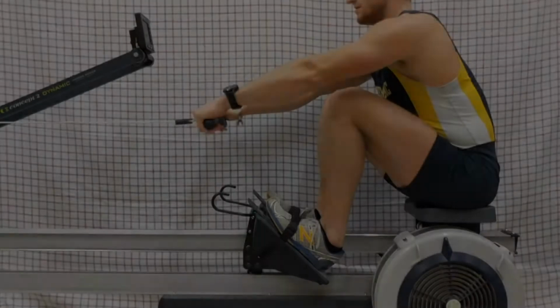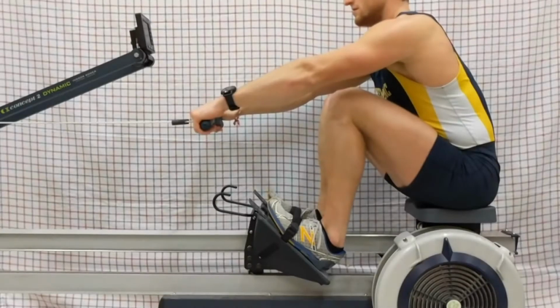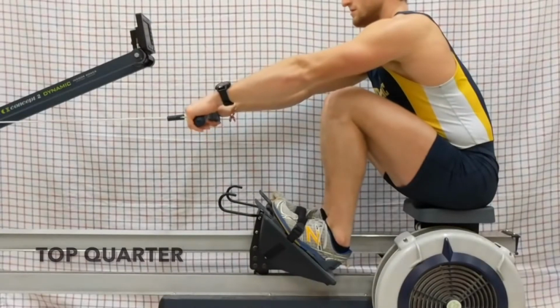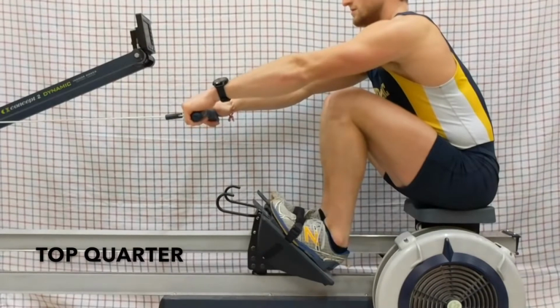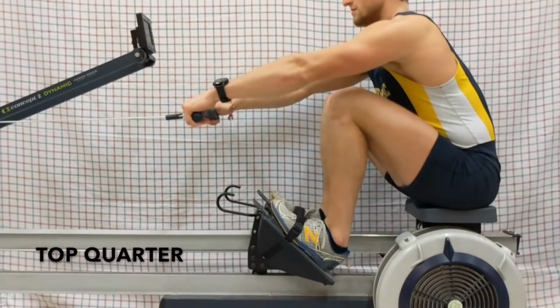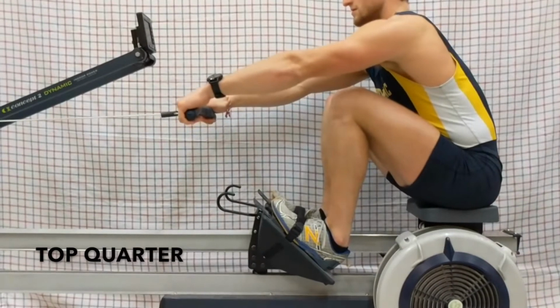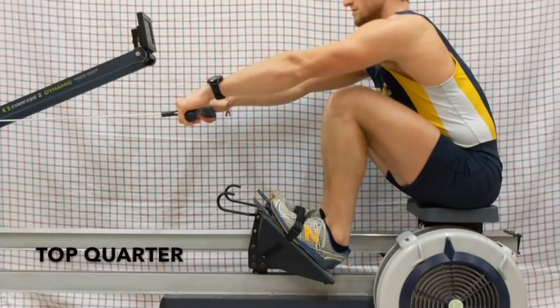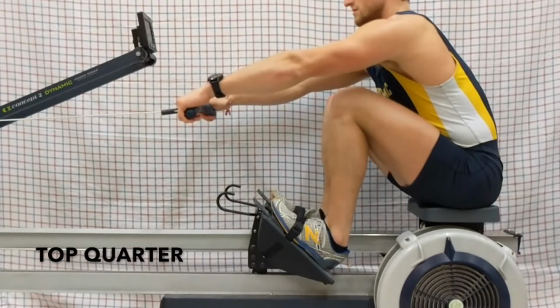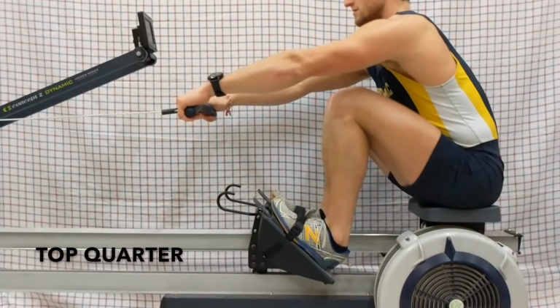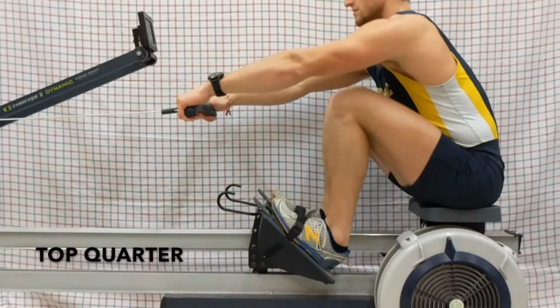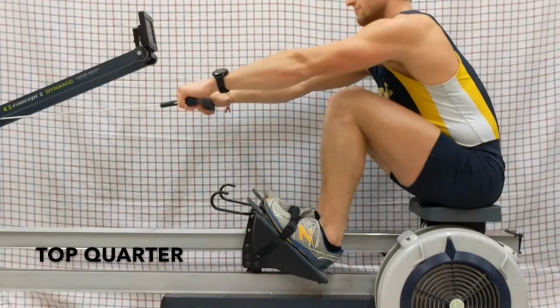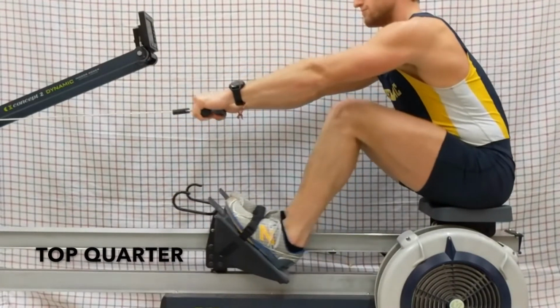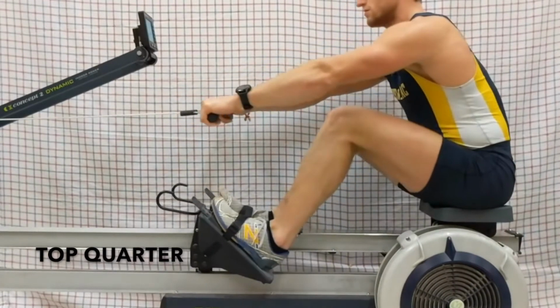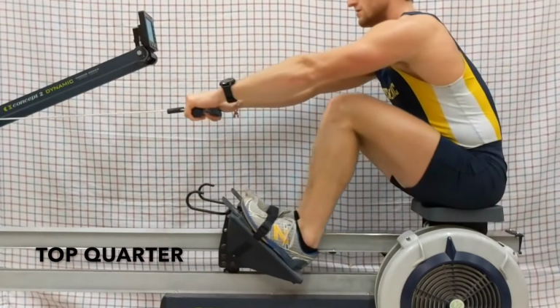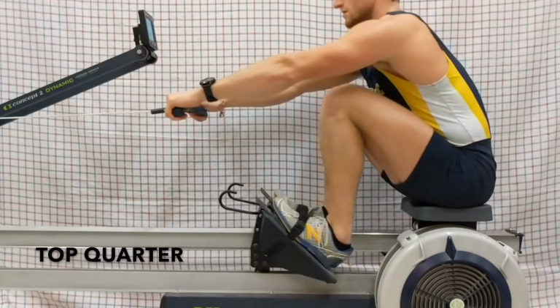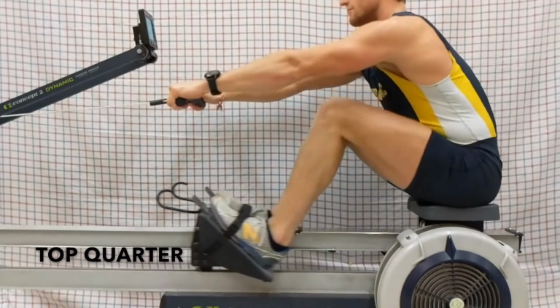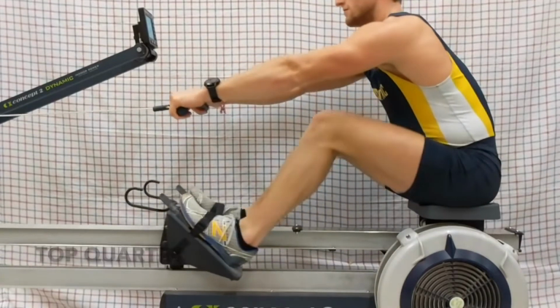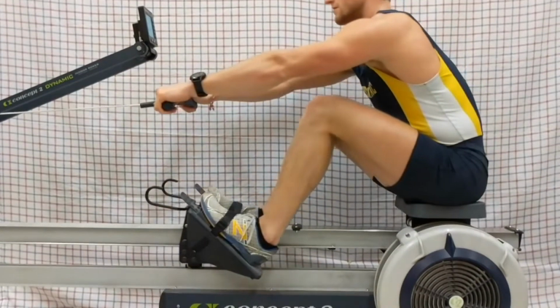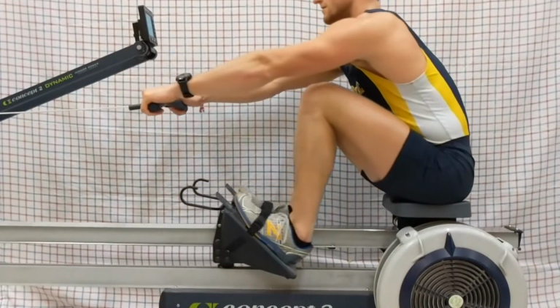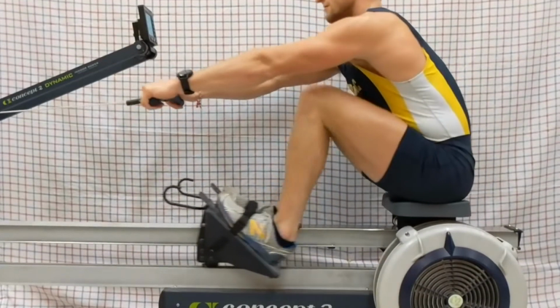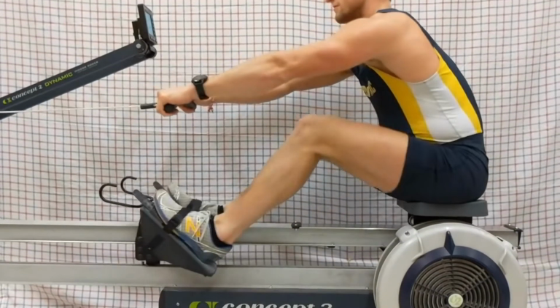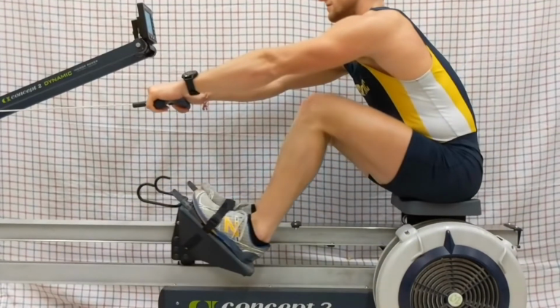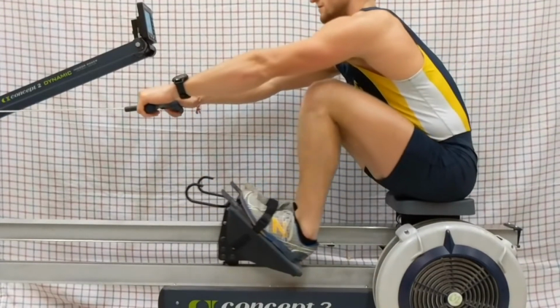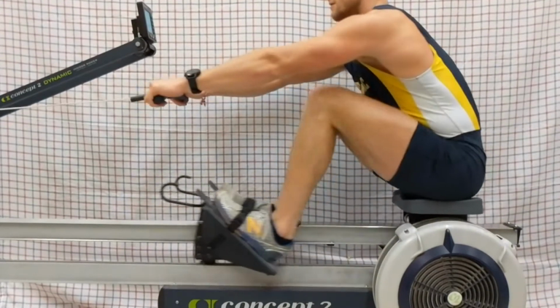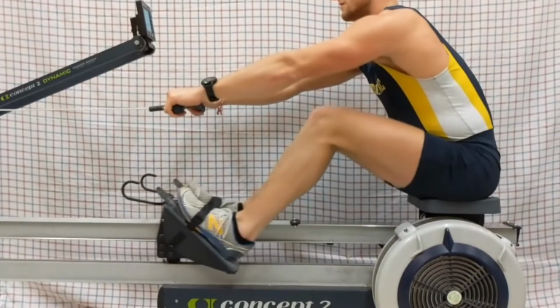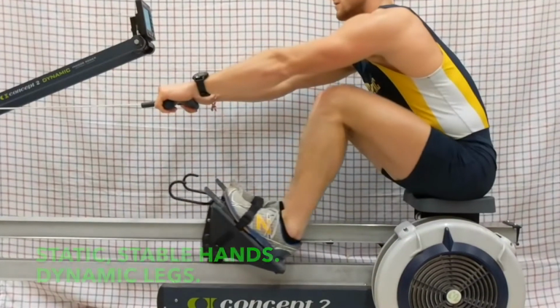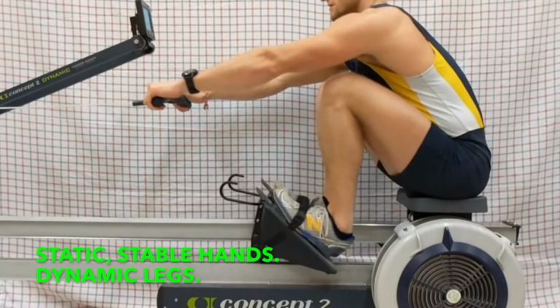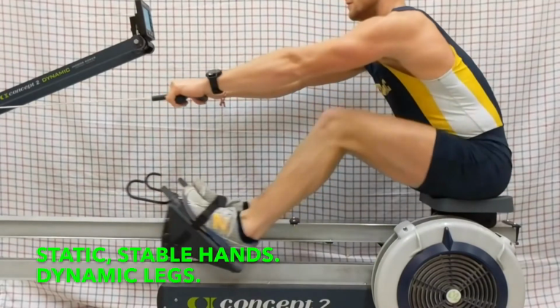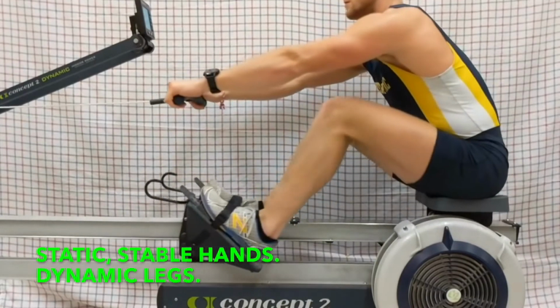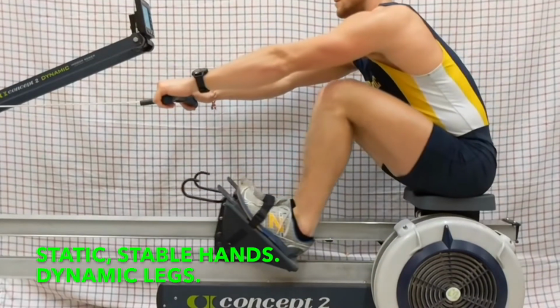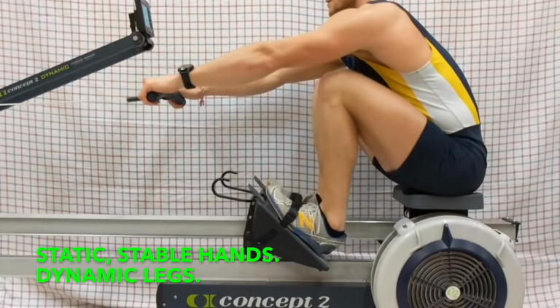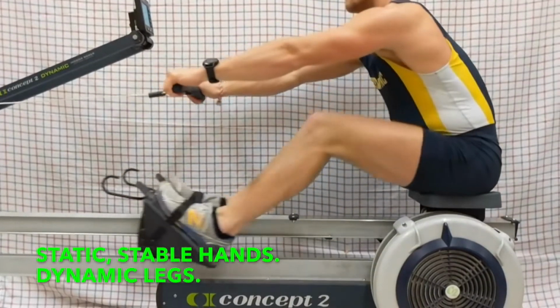20, top quarter — trying to leave the handle as if it never moves. Go for it. As if the handle never moves in place. There you go, that's a shift in it. Feel what that does to the seat.